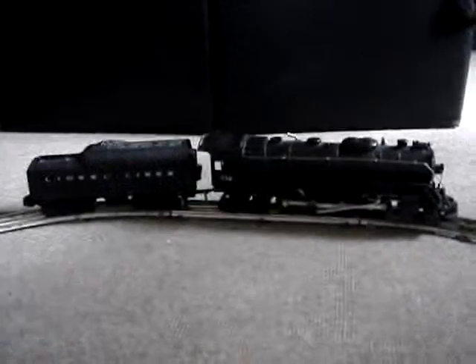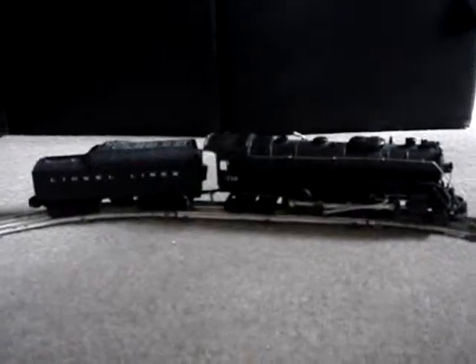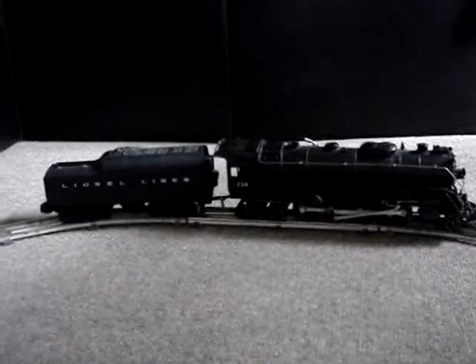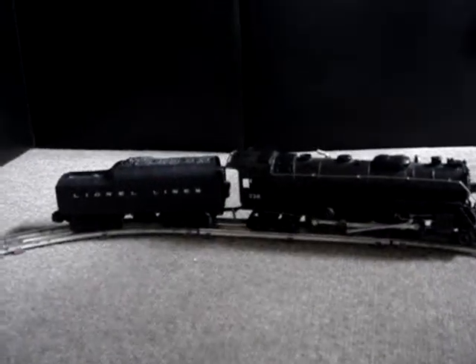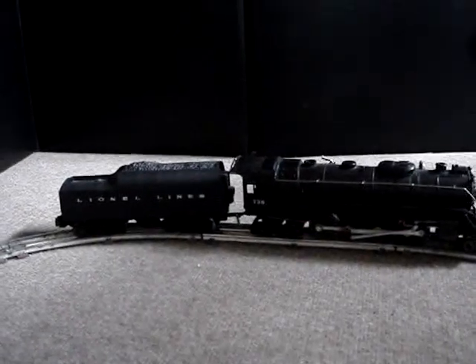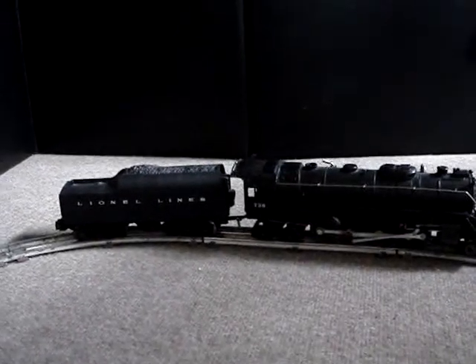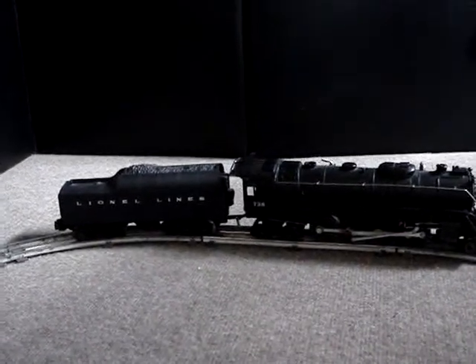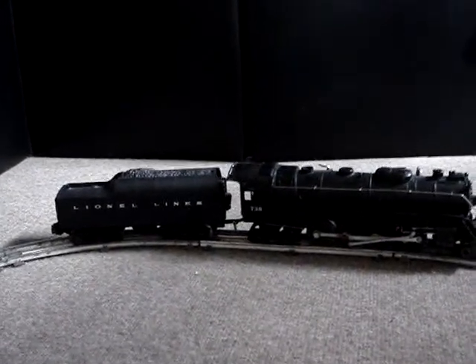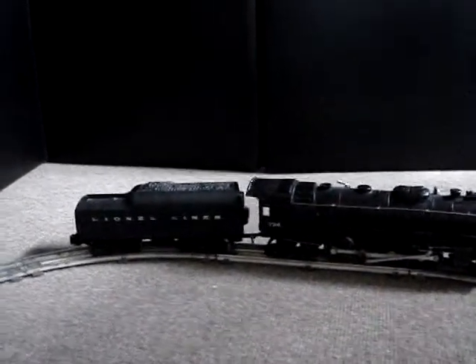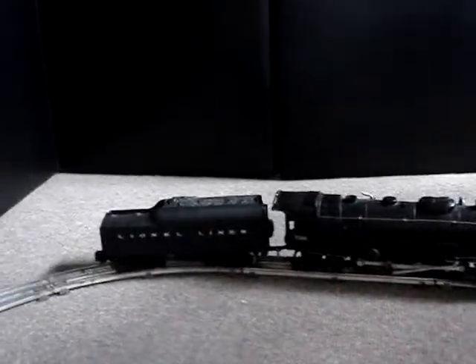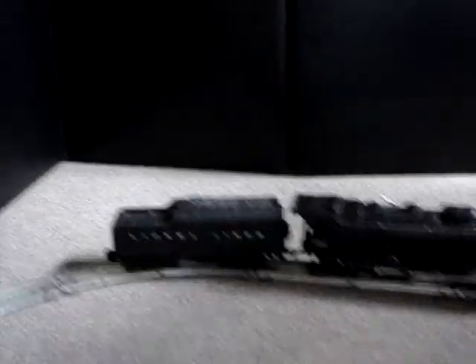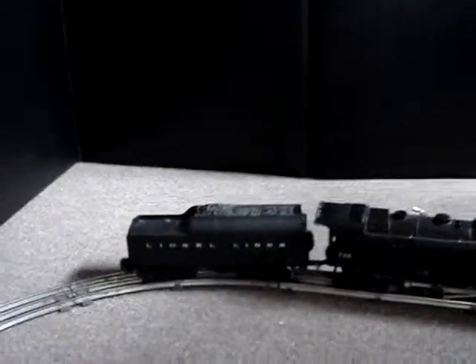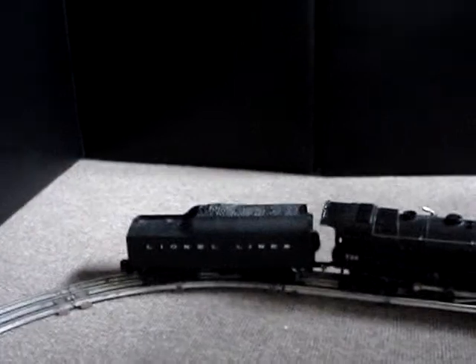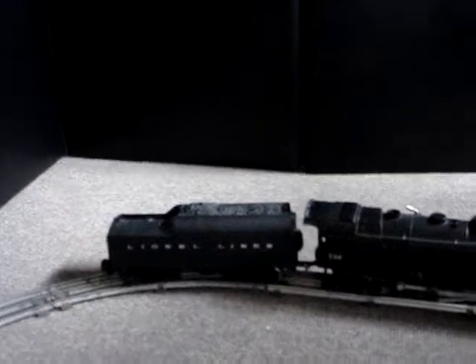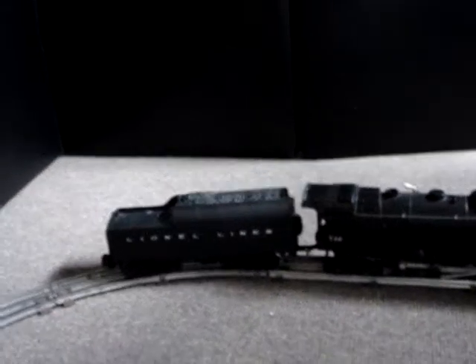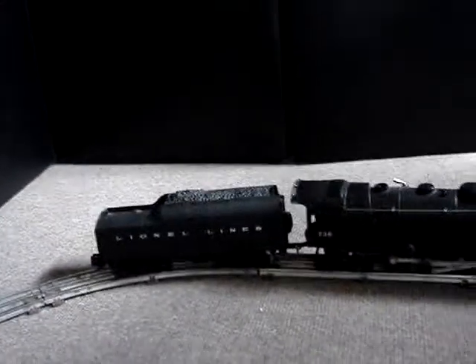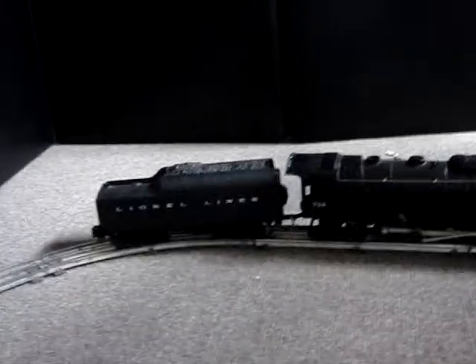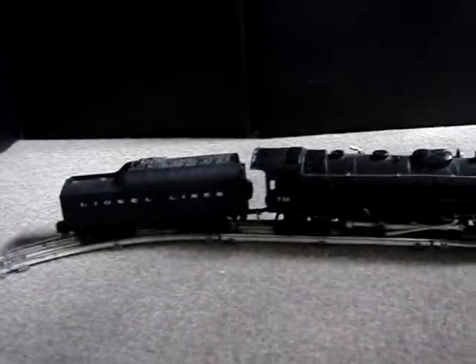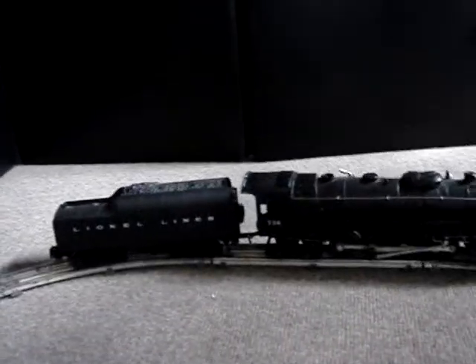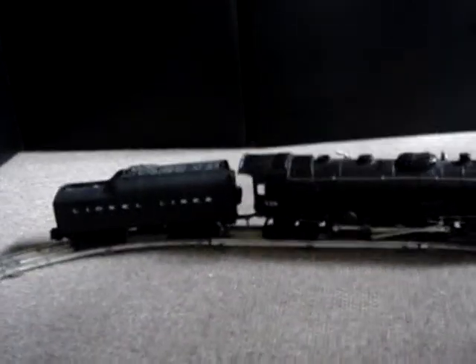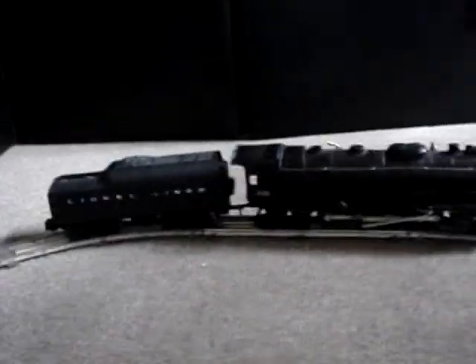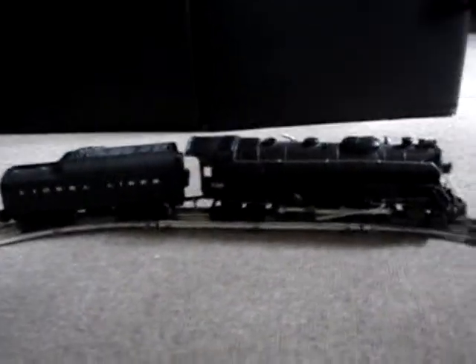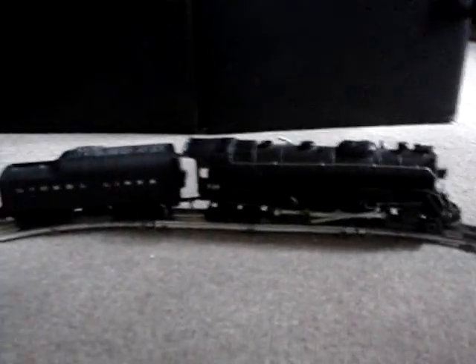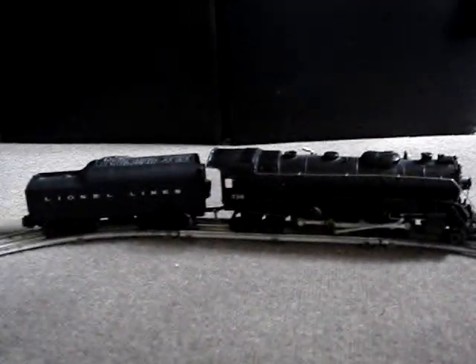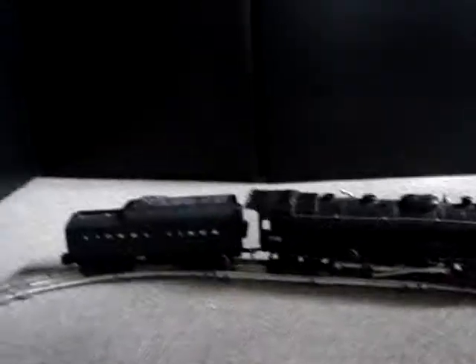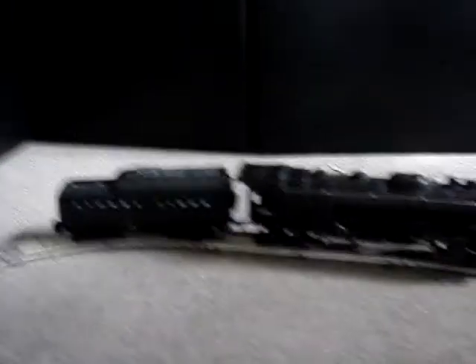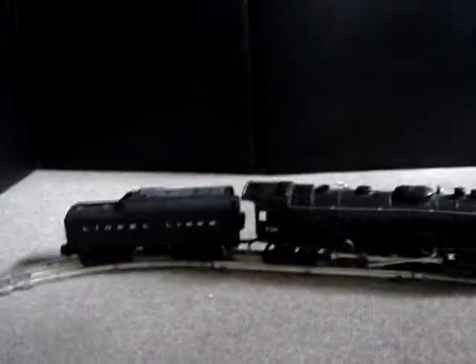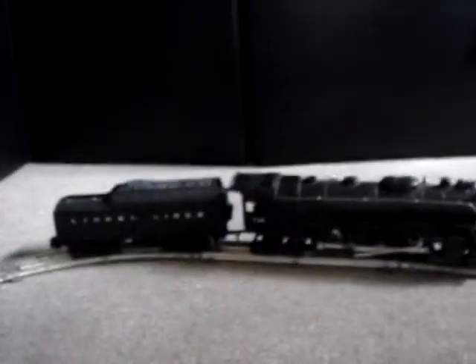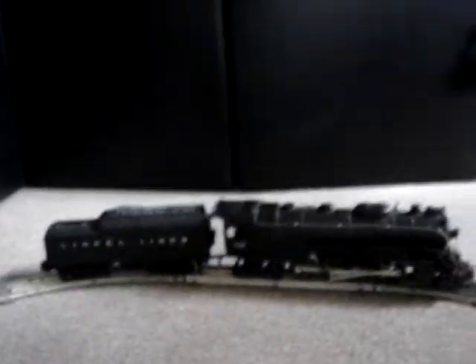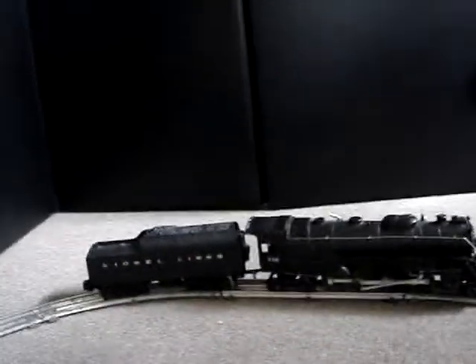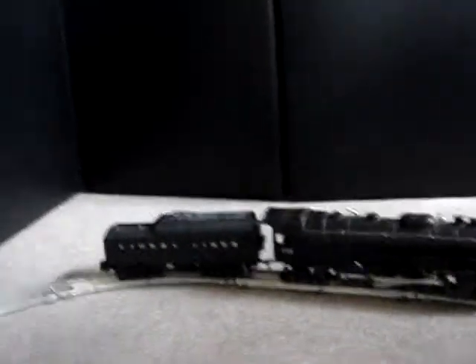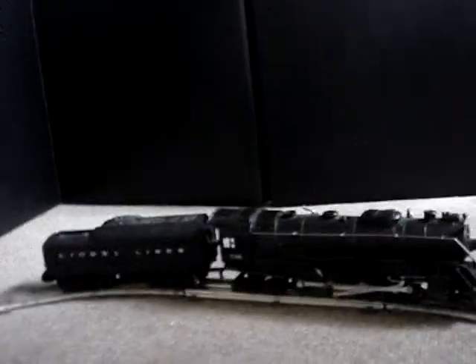This is a seriously heavyweight vintage loco — the 736 with the 2671WX tender. Really a nice shape, smooth operator, and just really great. Let me show it to you working.